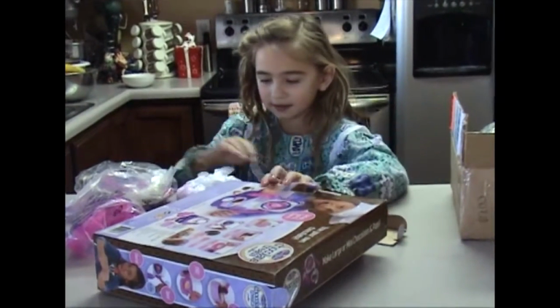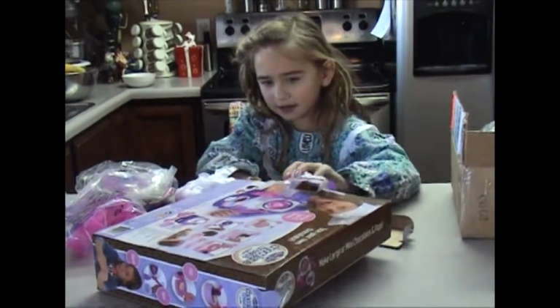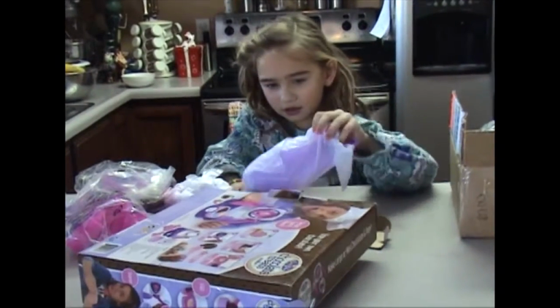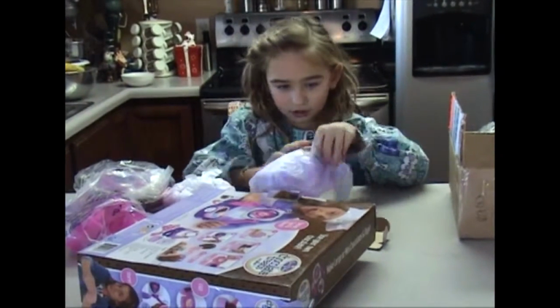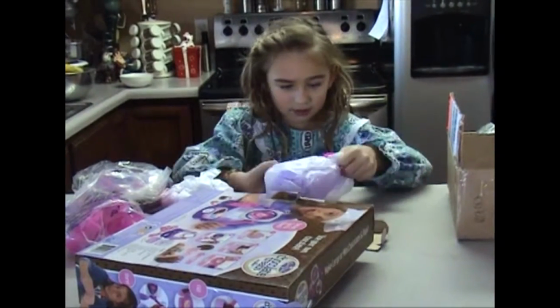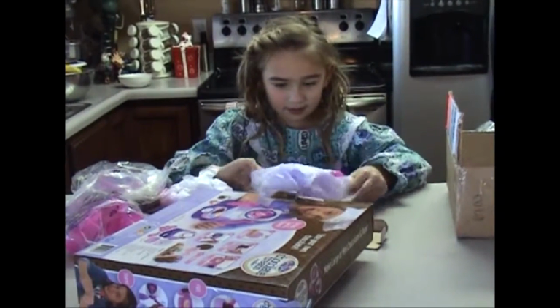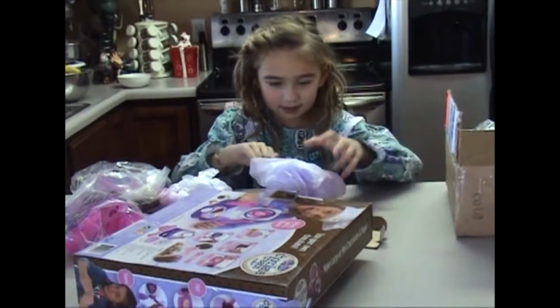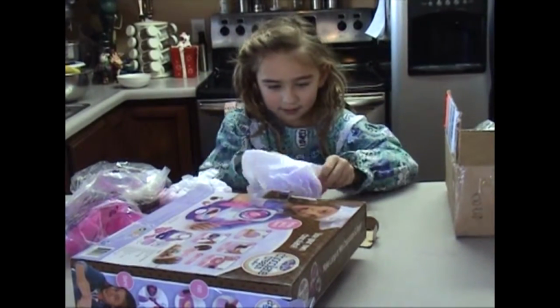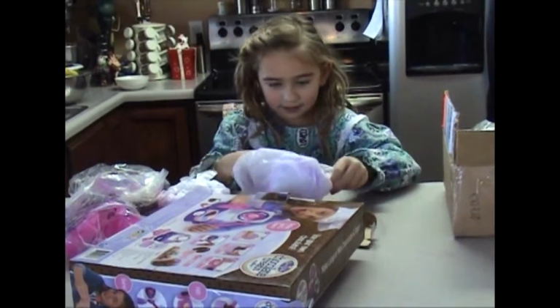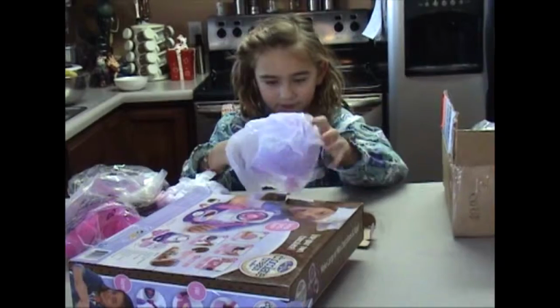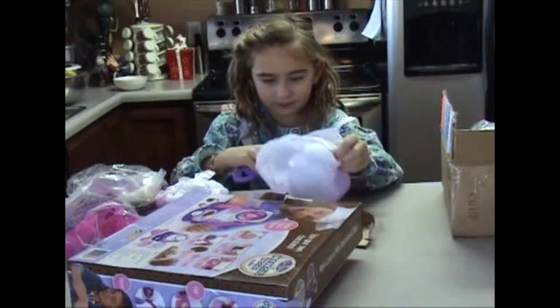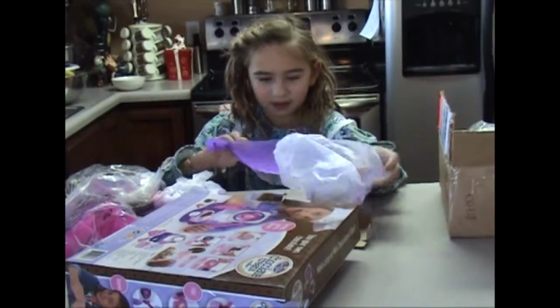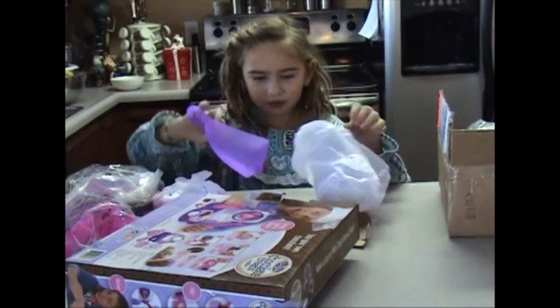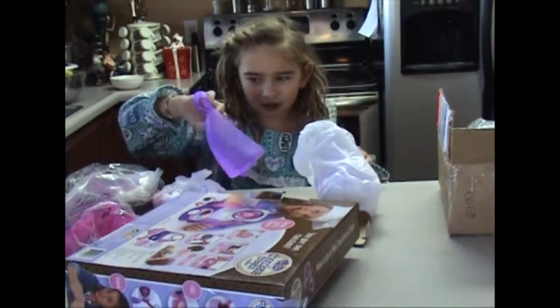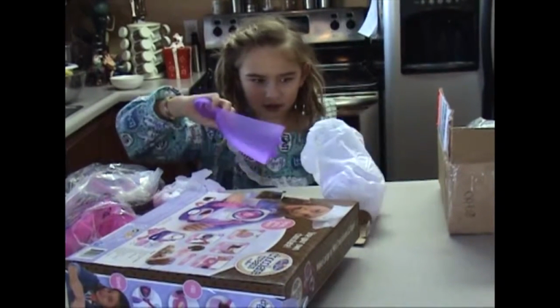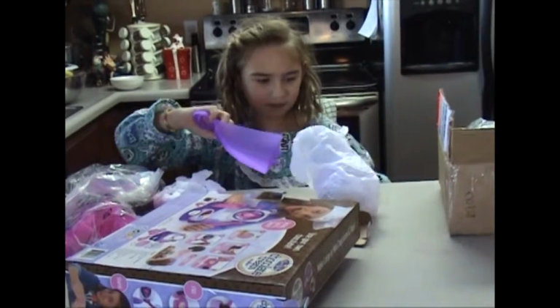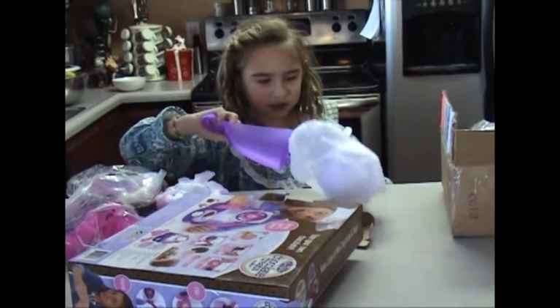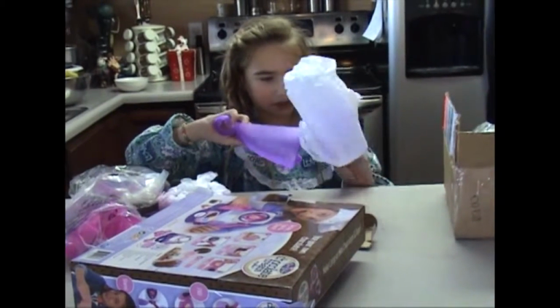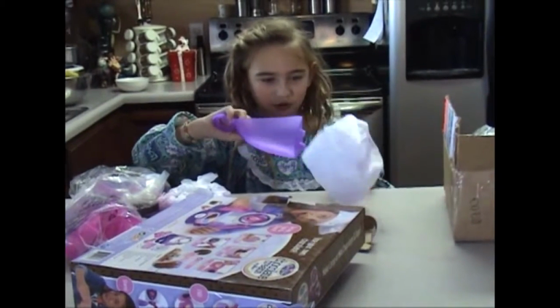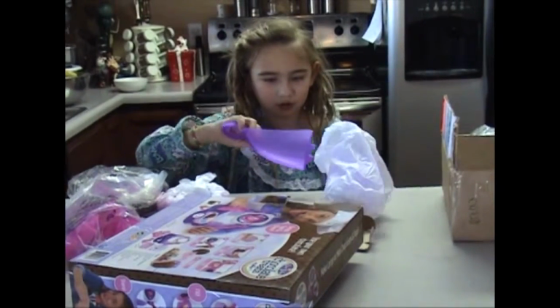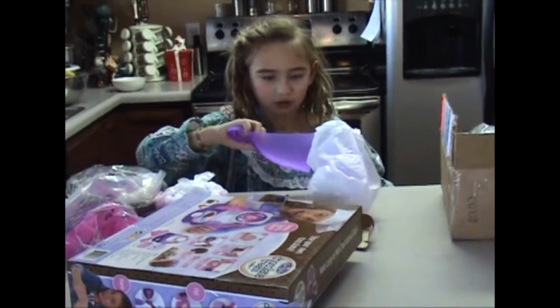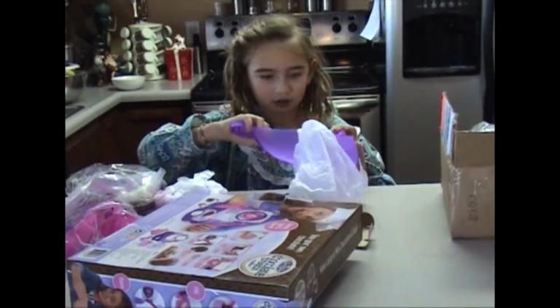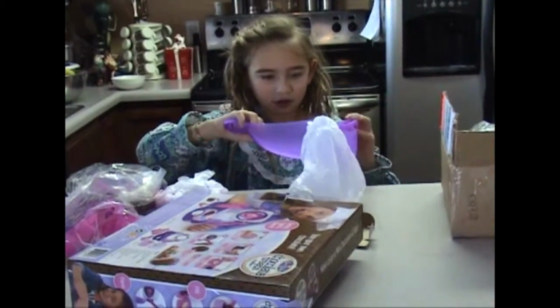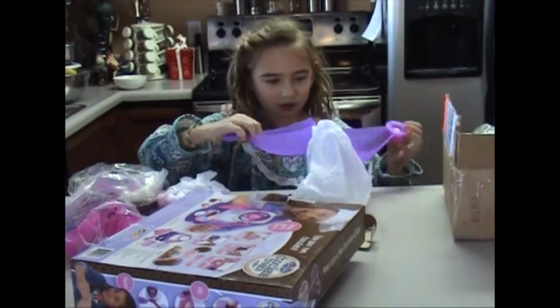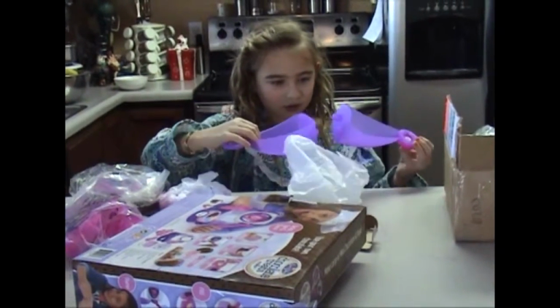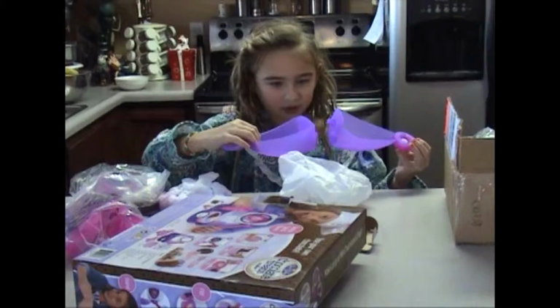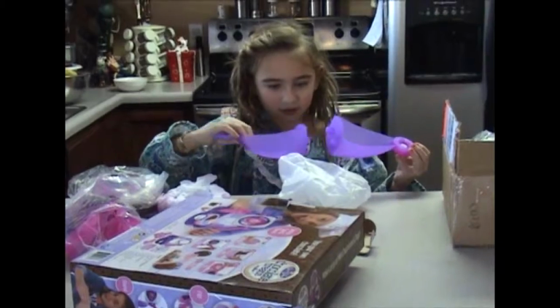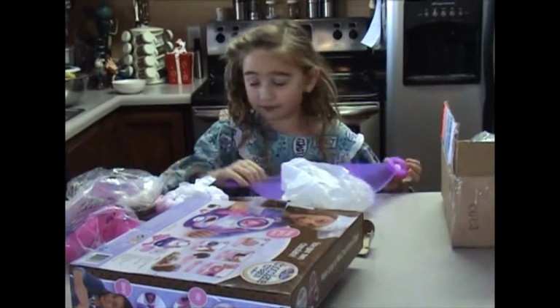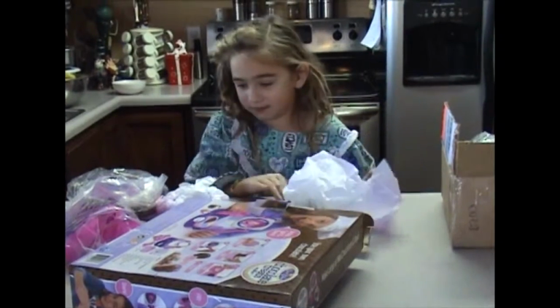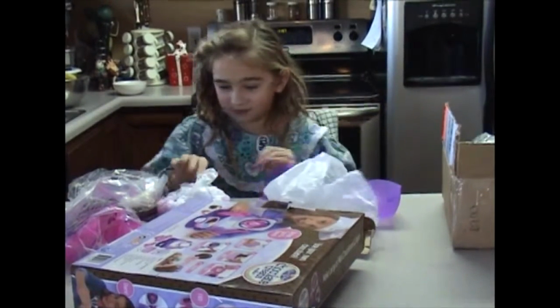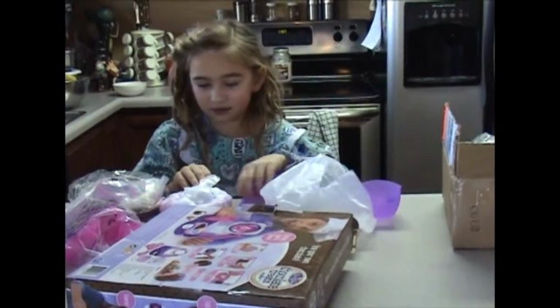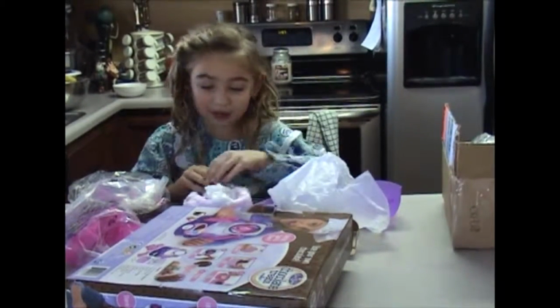And these are — let's see. They're like... I have no idea what they feel like. No idea.